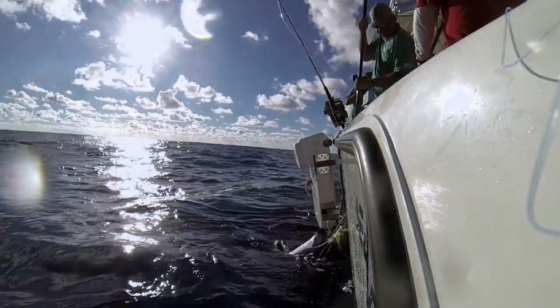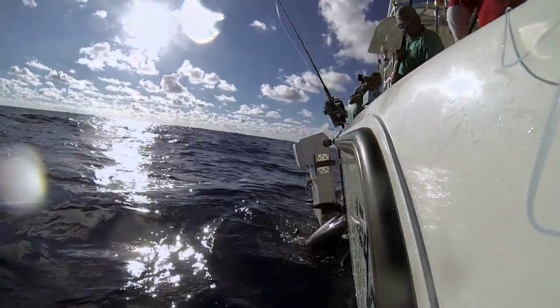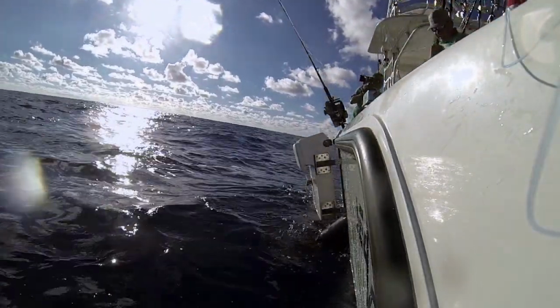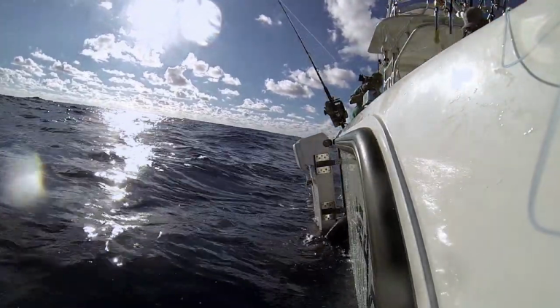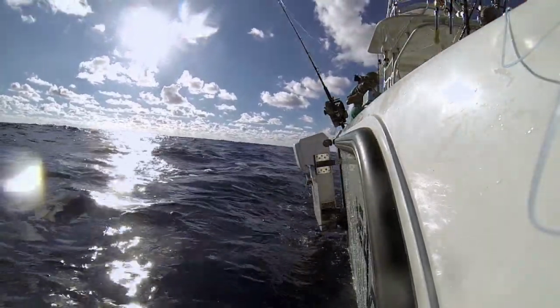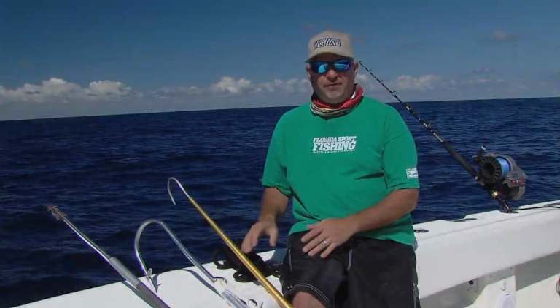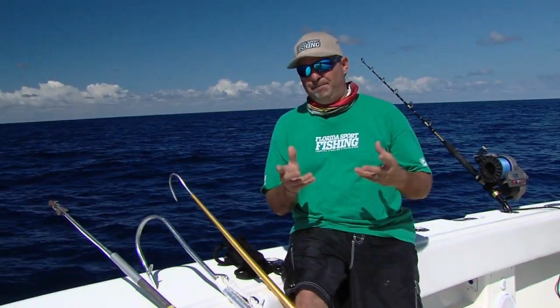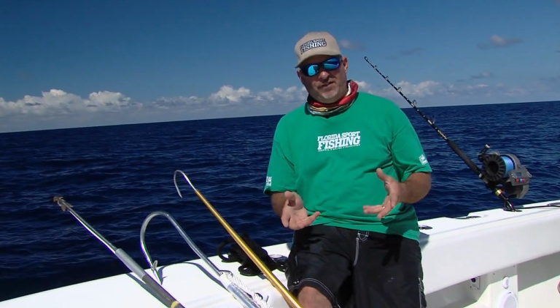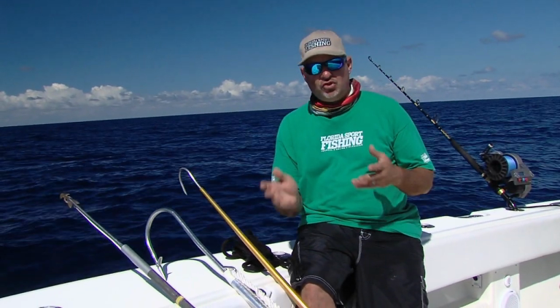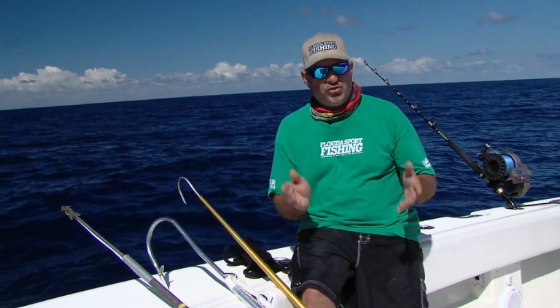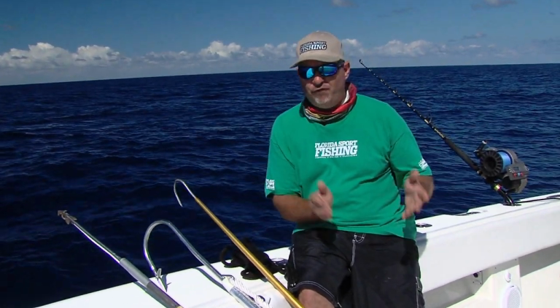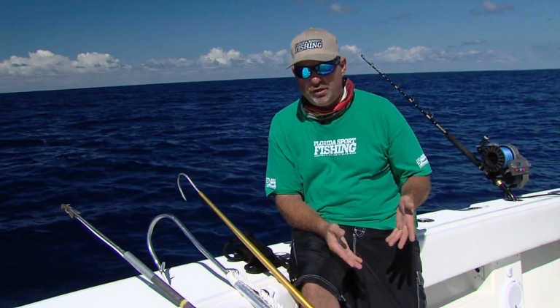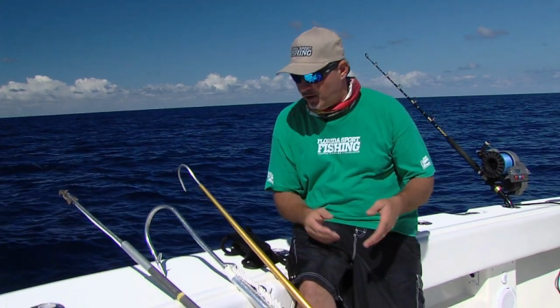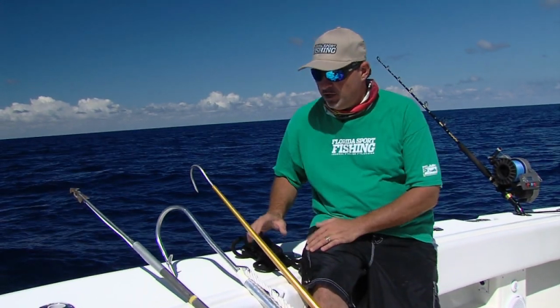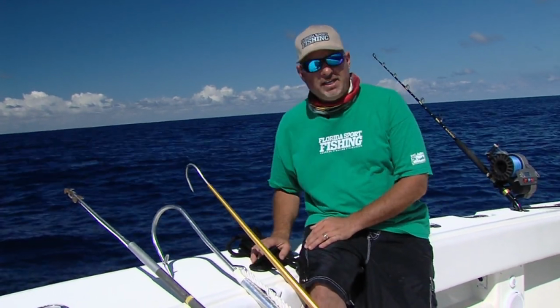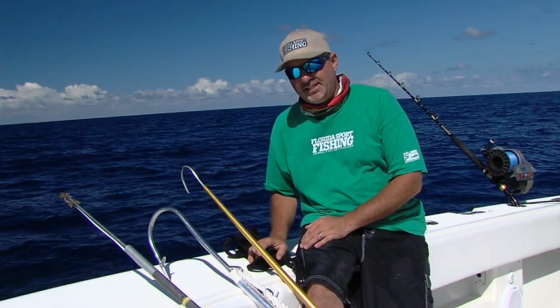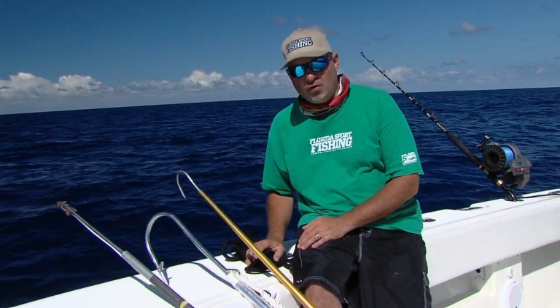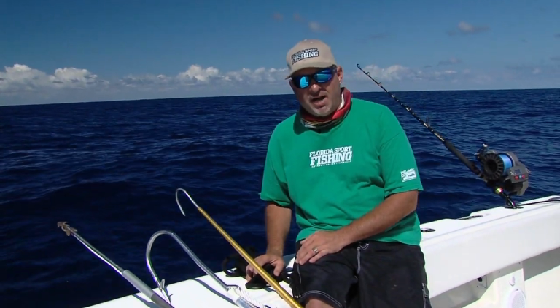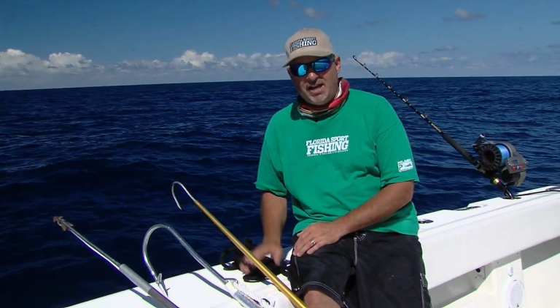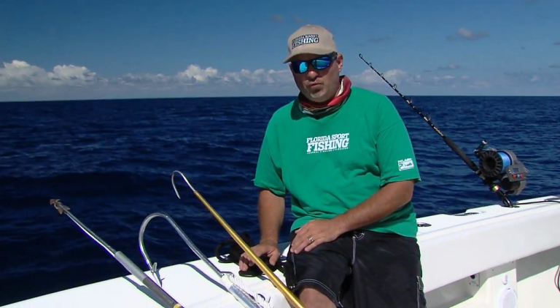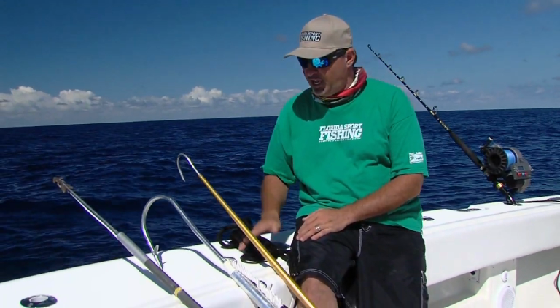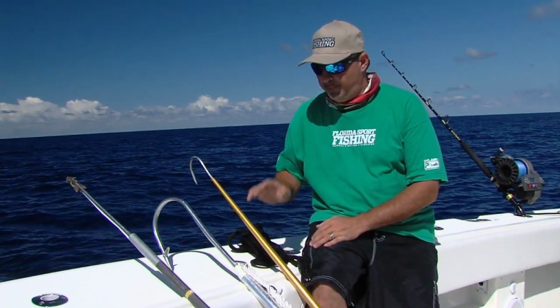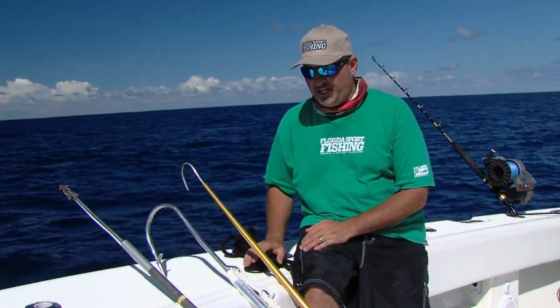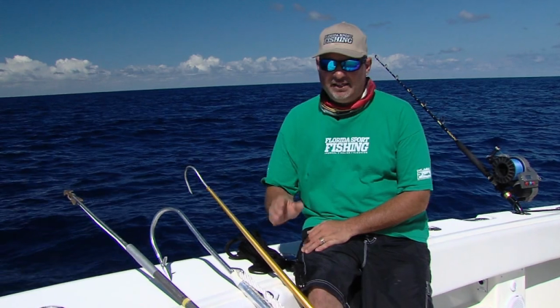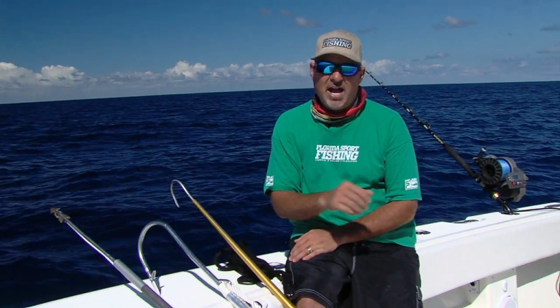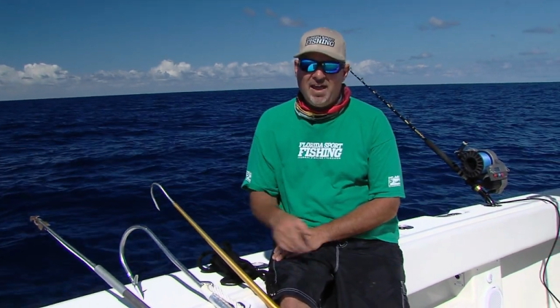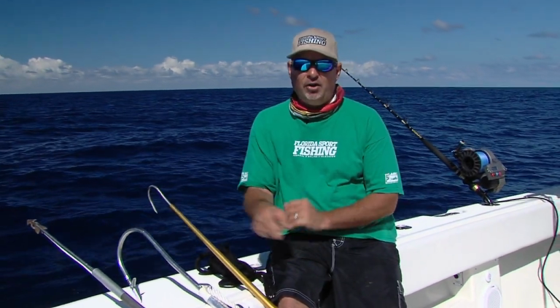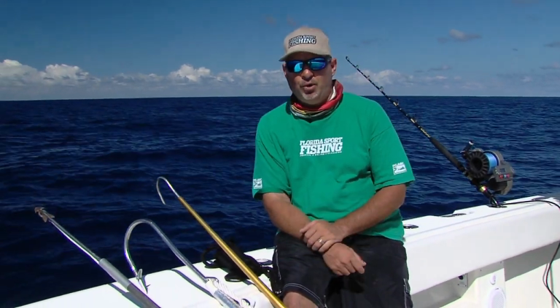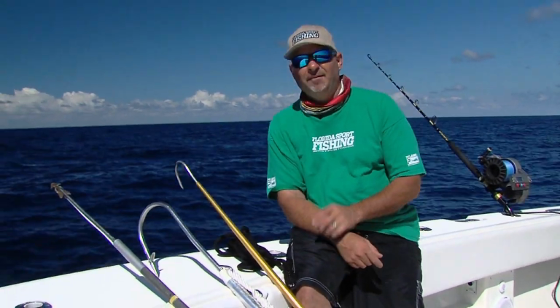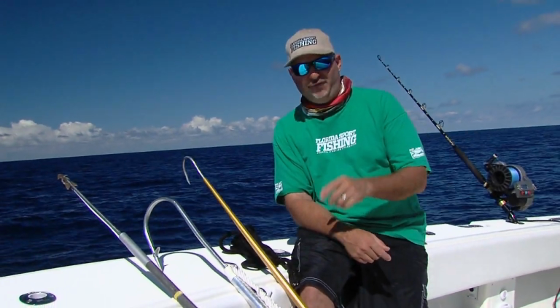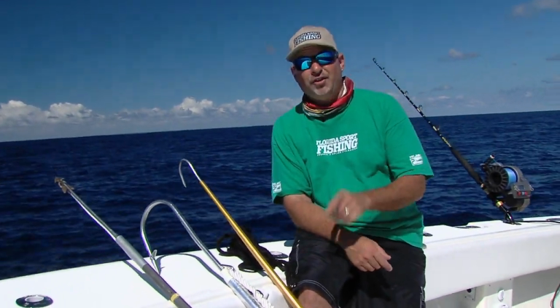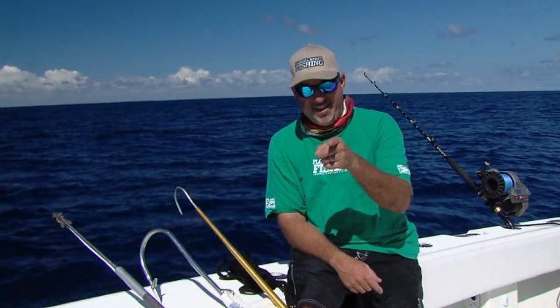Finally, you're going to need a tail rope. If you've got a big fish — two, three, 400 pounds — you want to get that tail rope on them, tied off to a cleat. And between that and the flying gaff and the harpoon, that fish is dead.